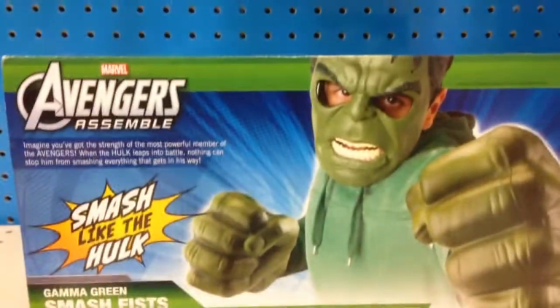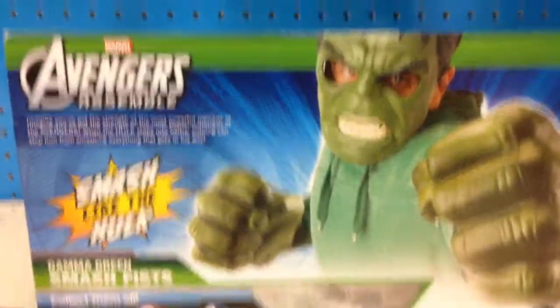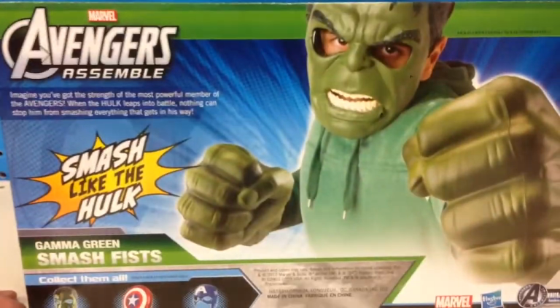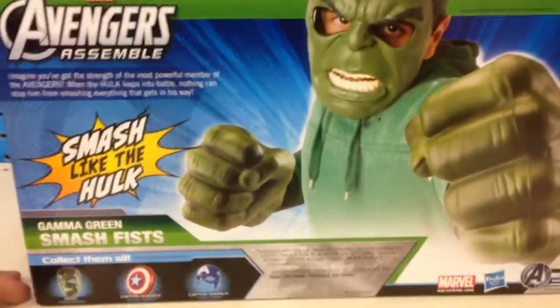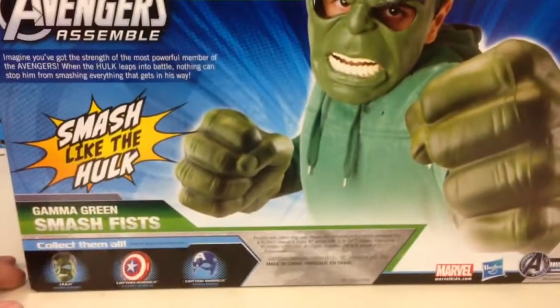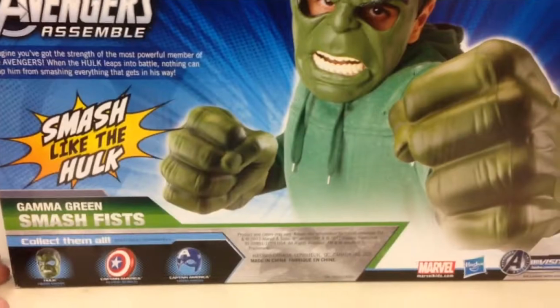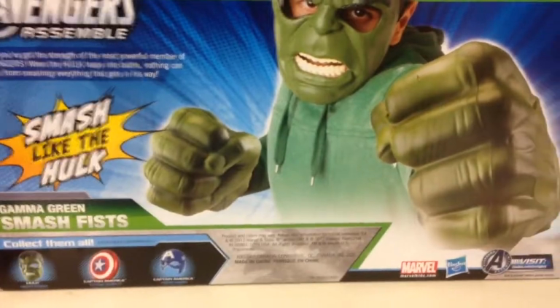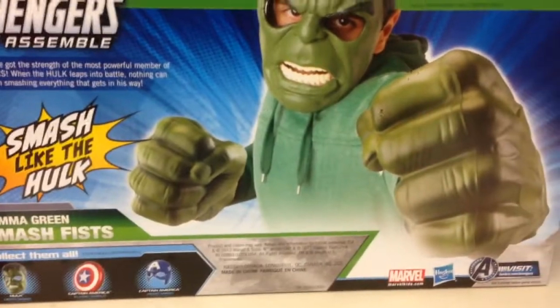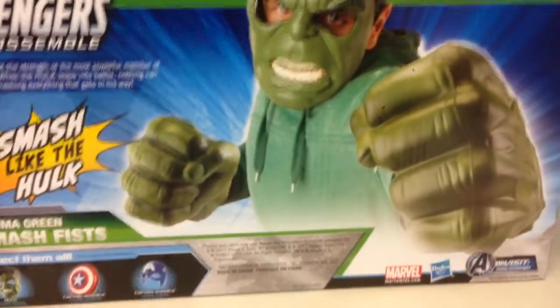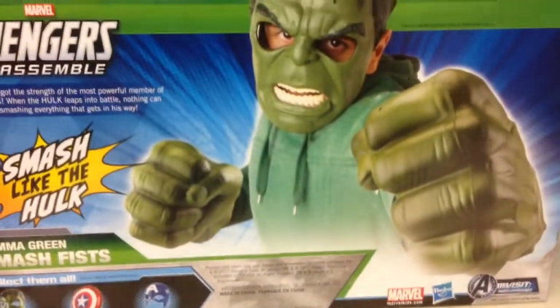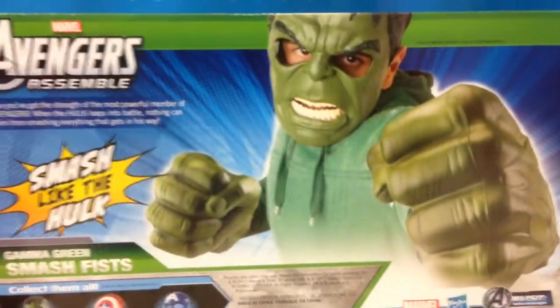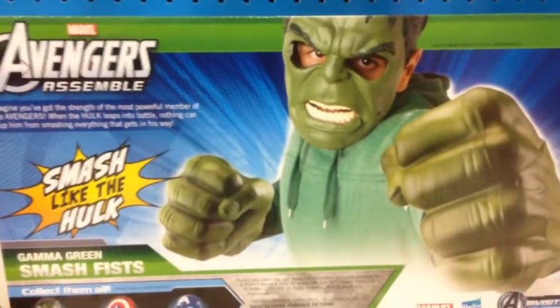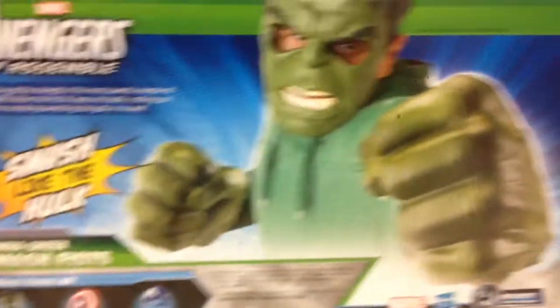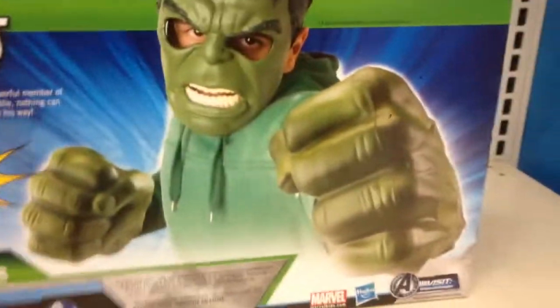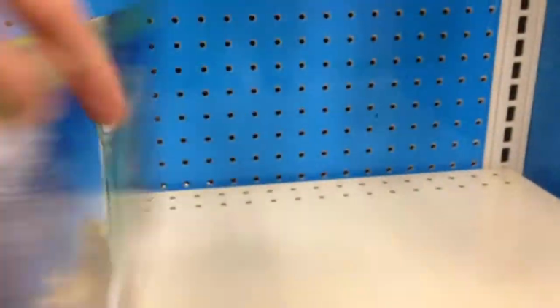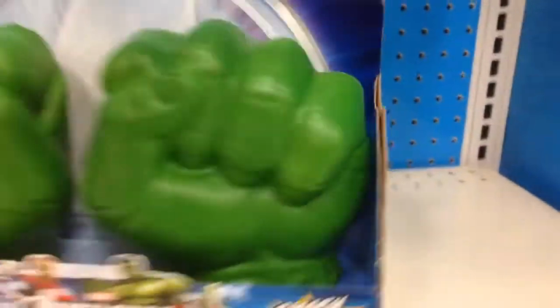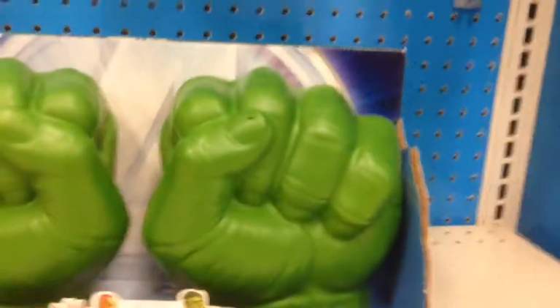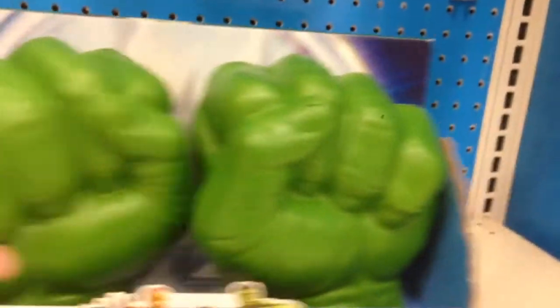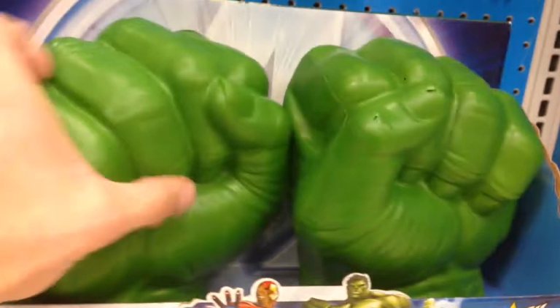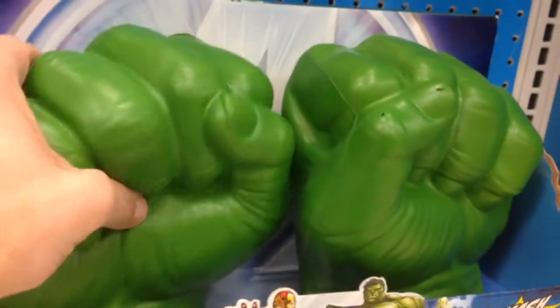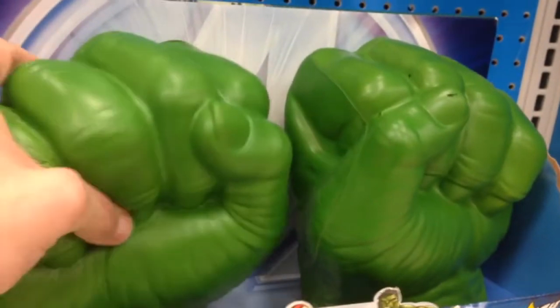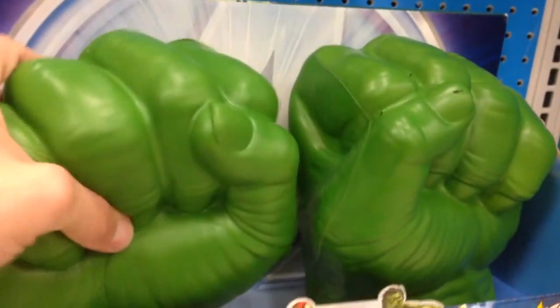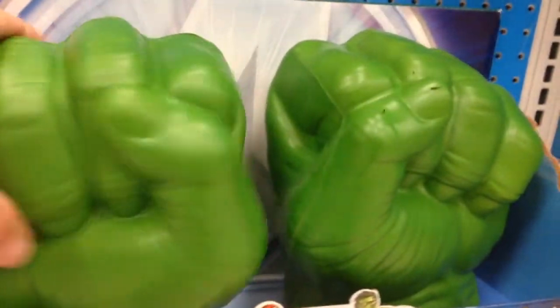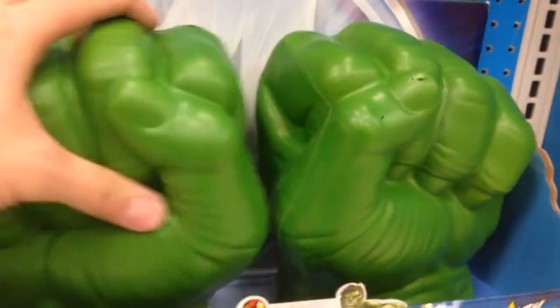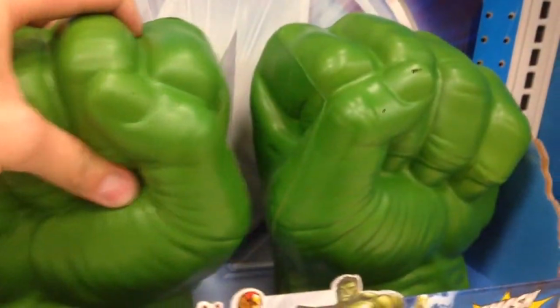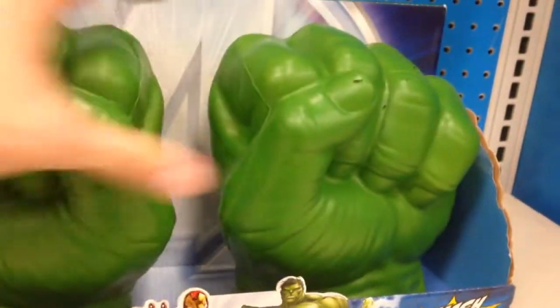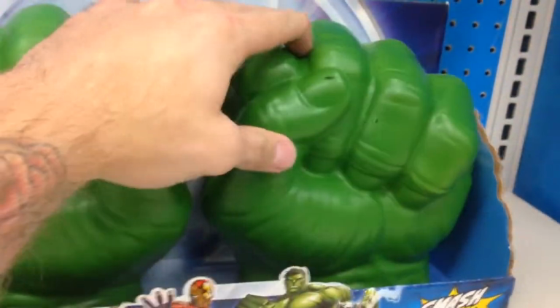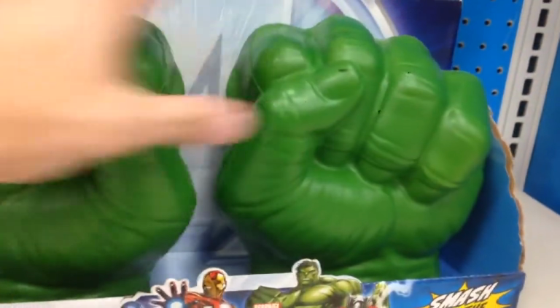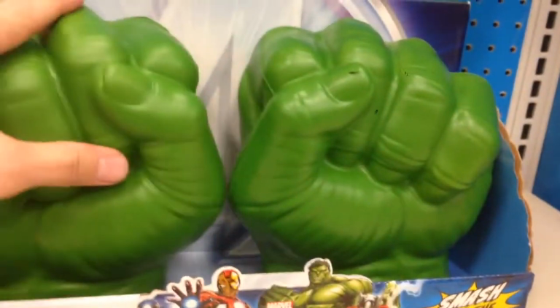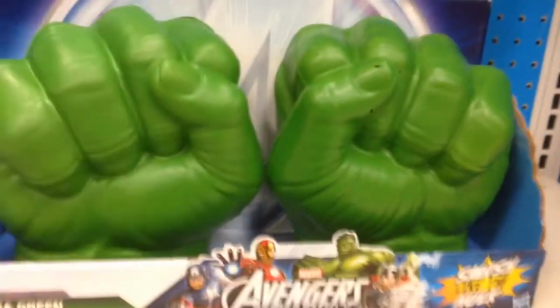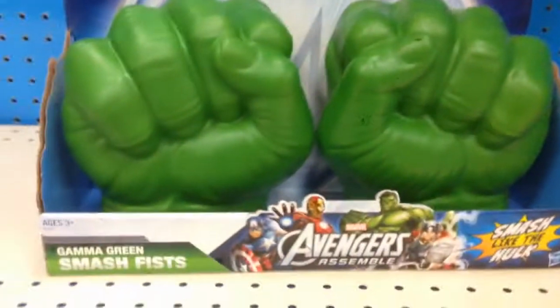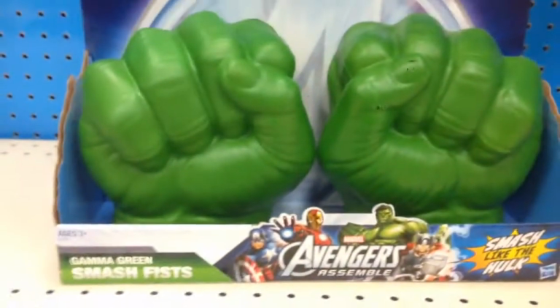There's a mask that you can get. It doesn't come with it in this pack — it's just the fists. So fun to just be able to smash on walls and stuff and not hurt your hands and look like Hulk while you're doing it. Super cool. I love these.